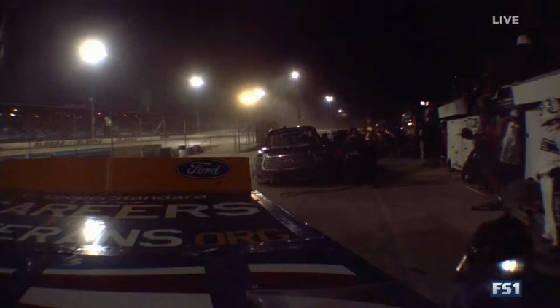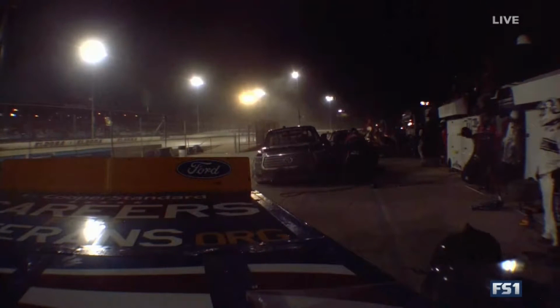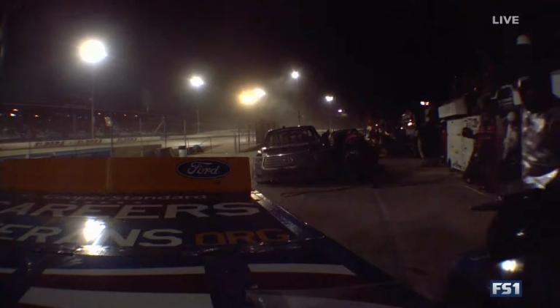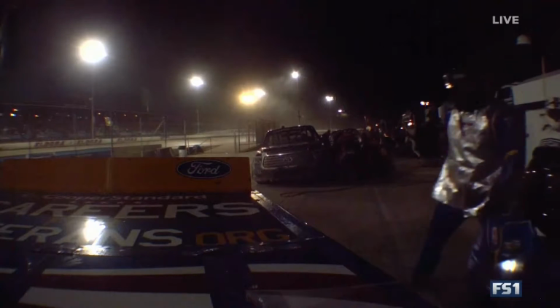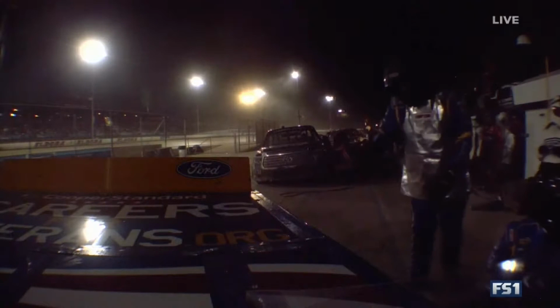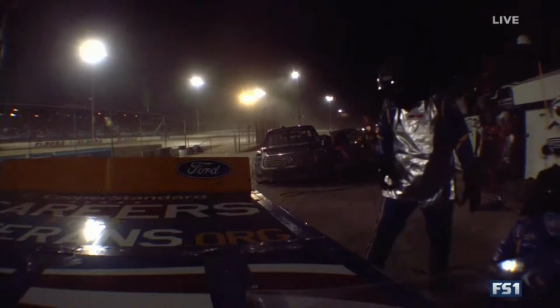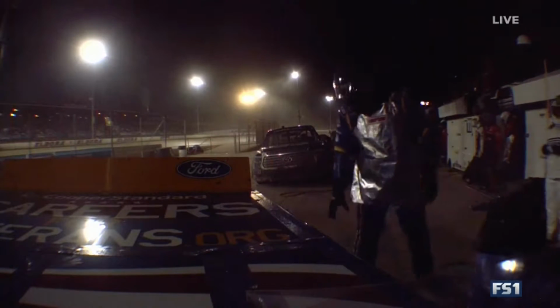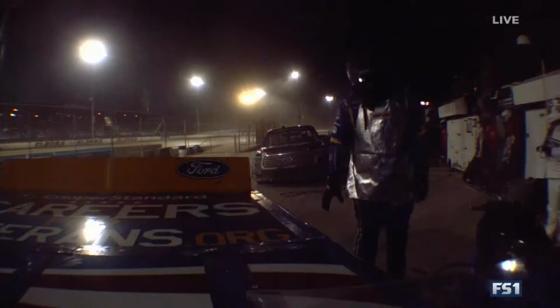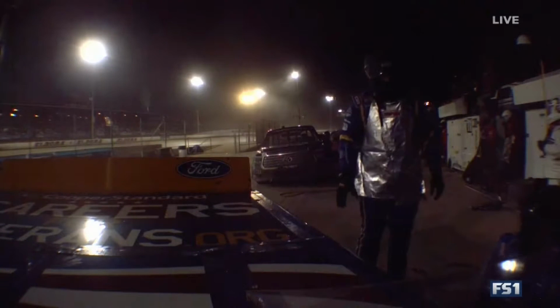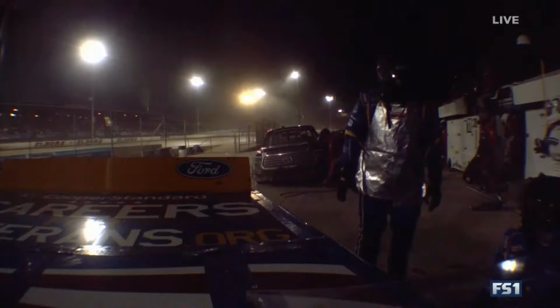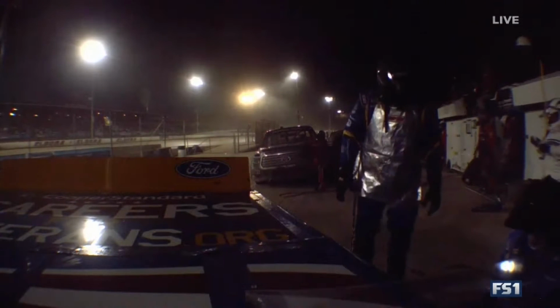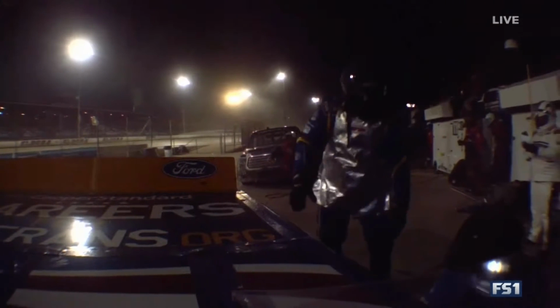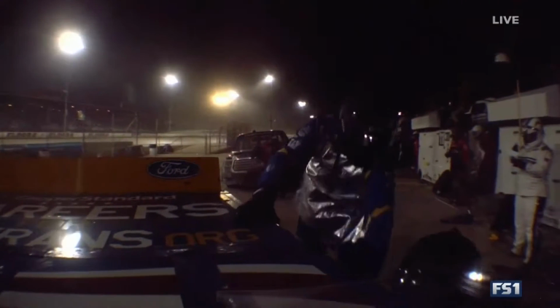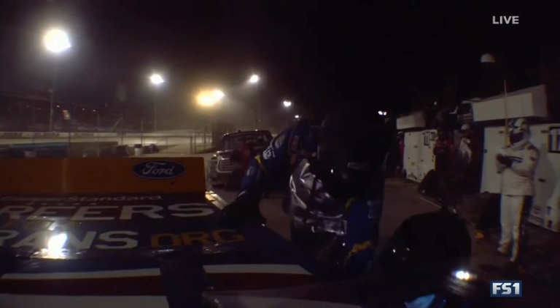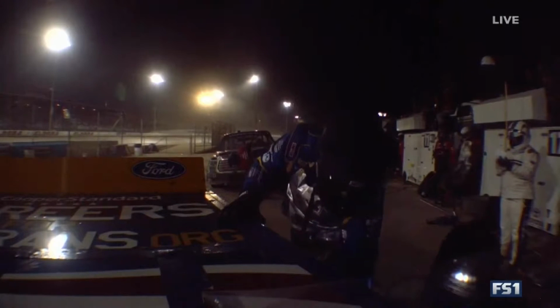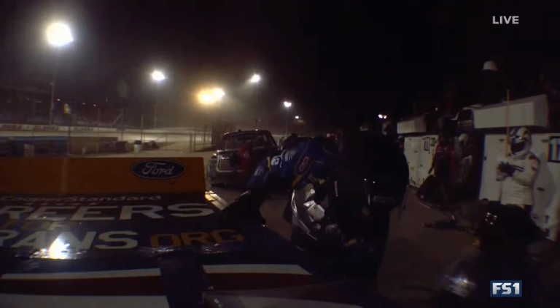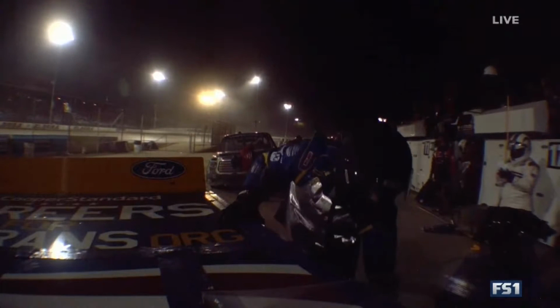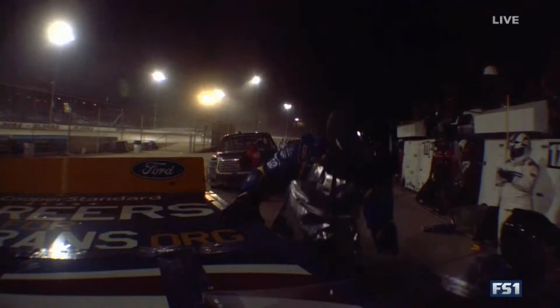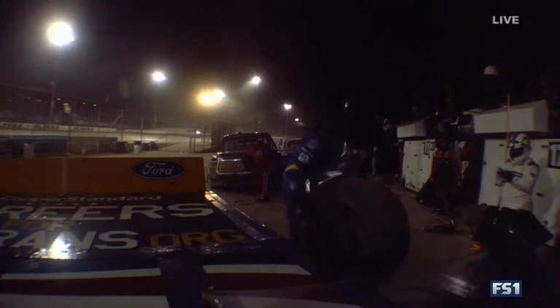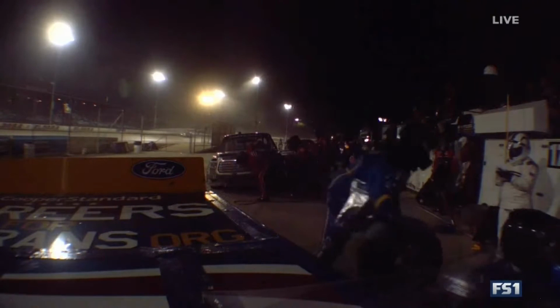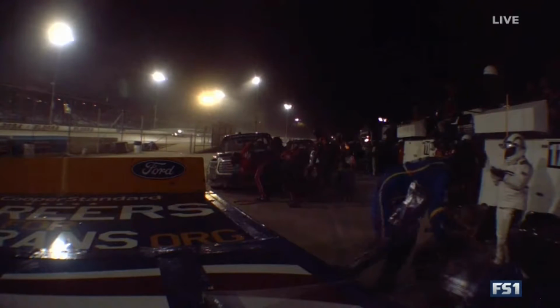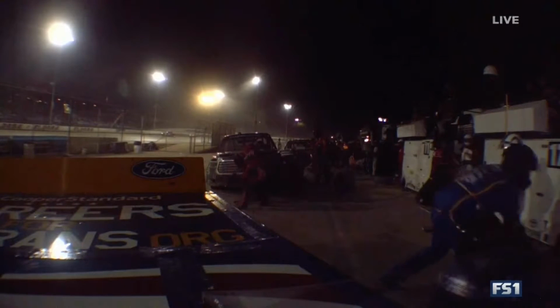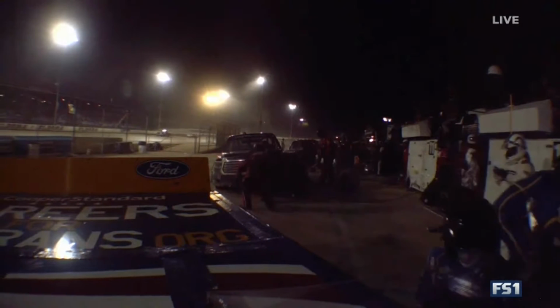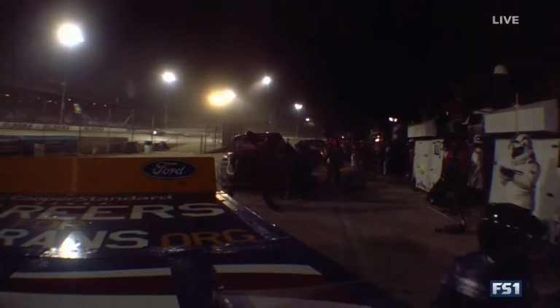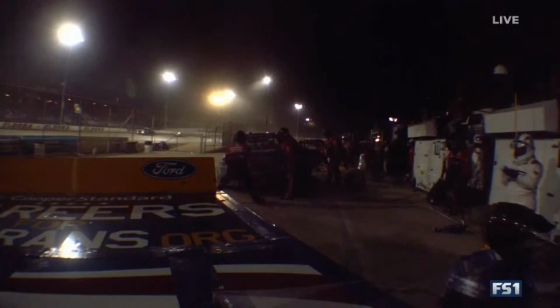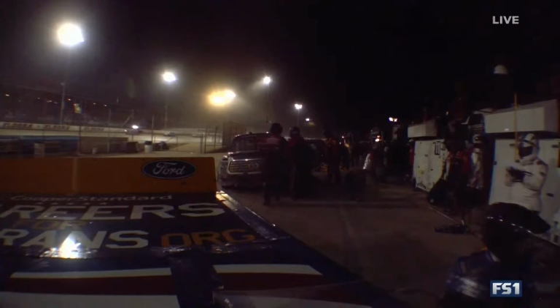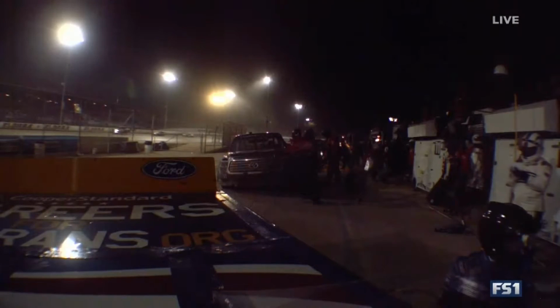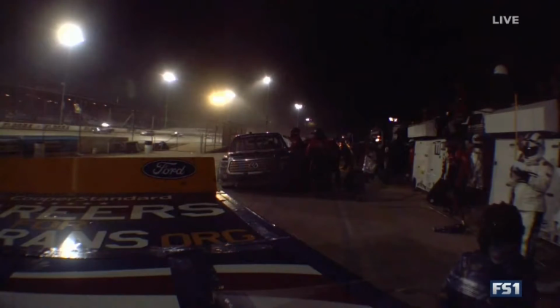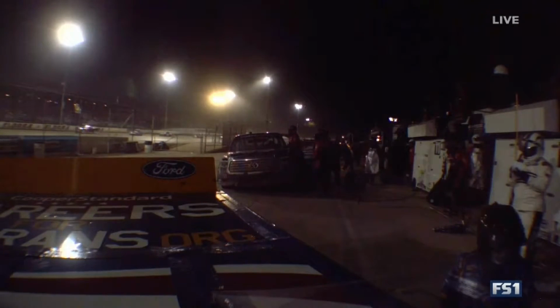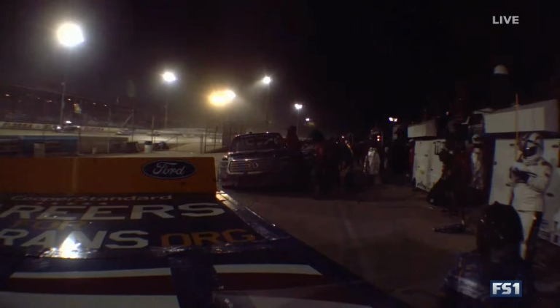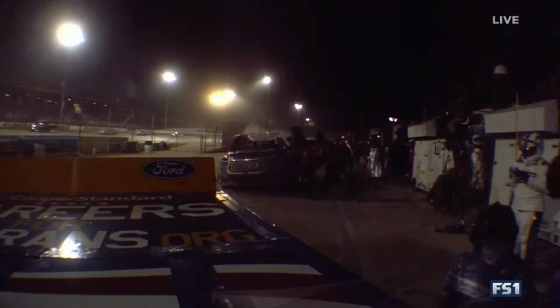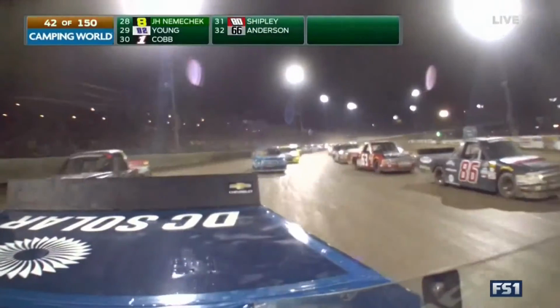Now a little bit of a concern up in the fore pit of Christopher Bell, our defending race winner. His engine has been overheating since the parade lap, right around 240 degrees. So Jerry Baxter is a little concerned about that, but they'll keep an eye on it.